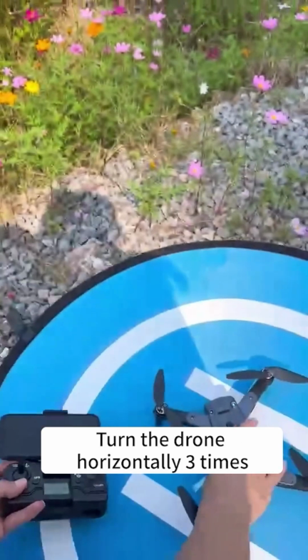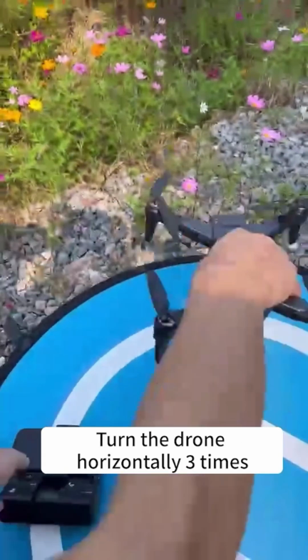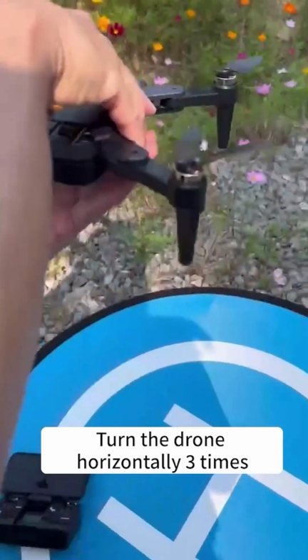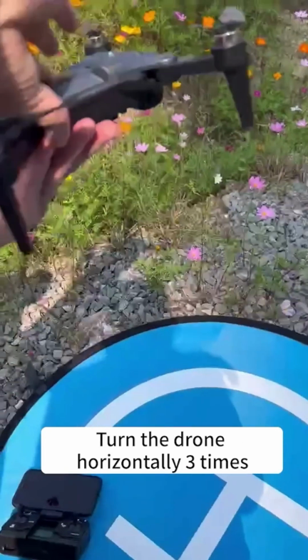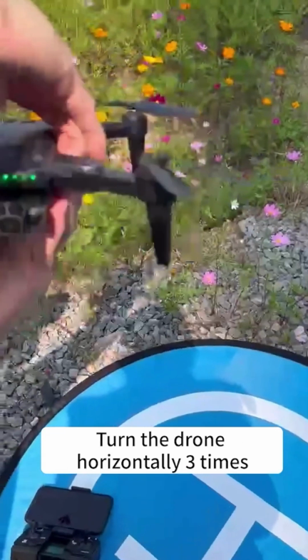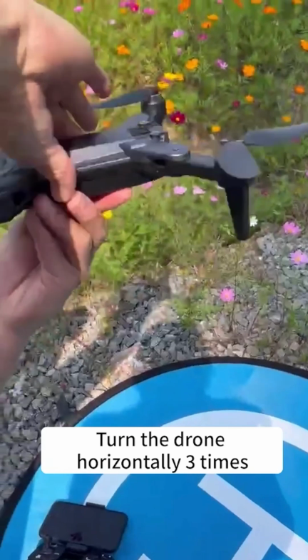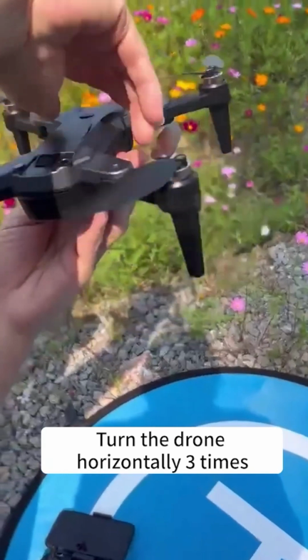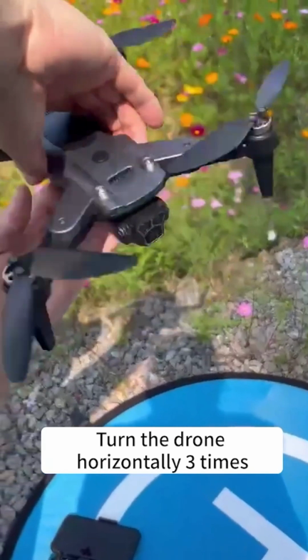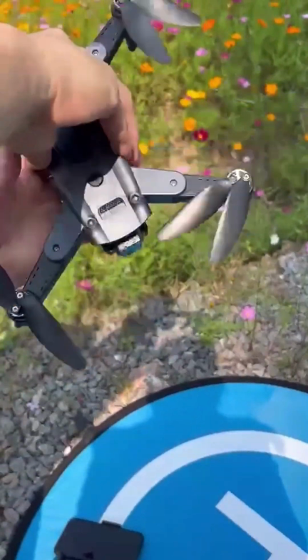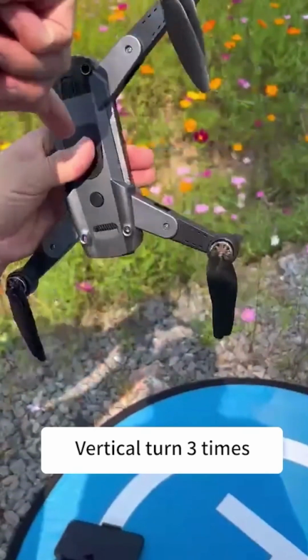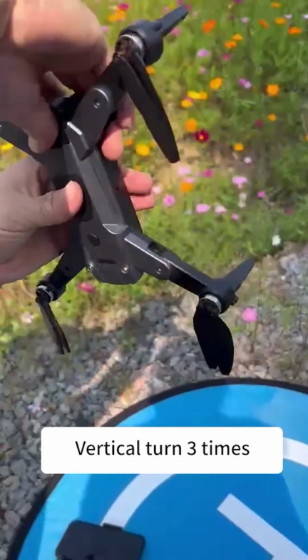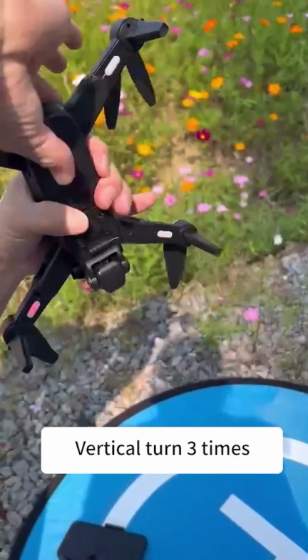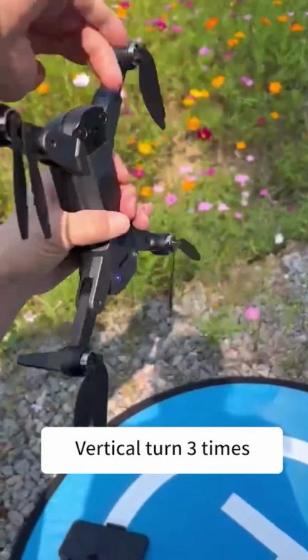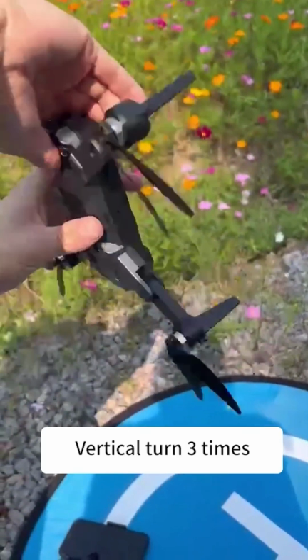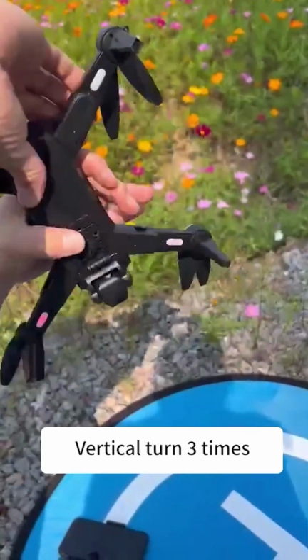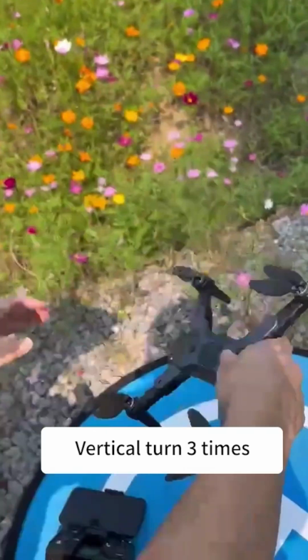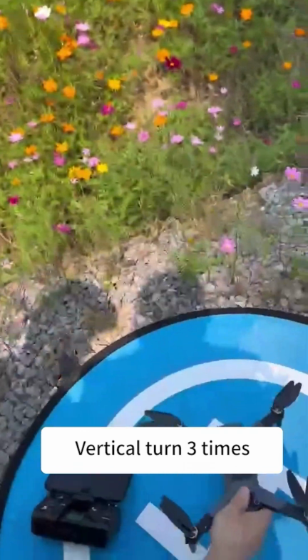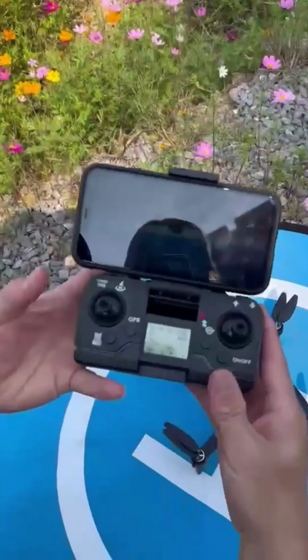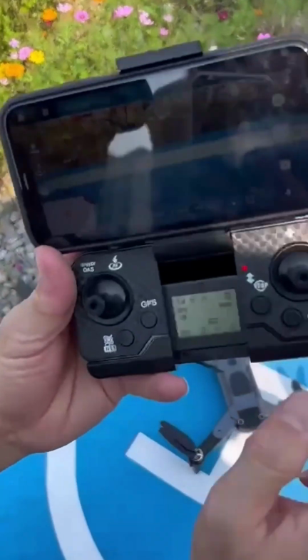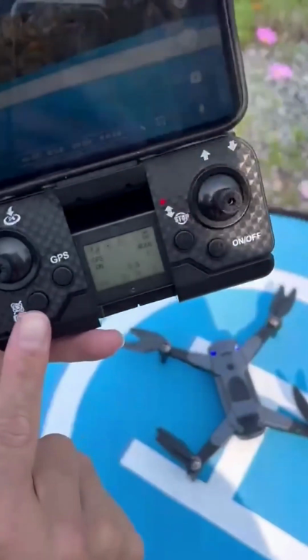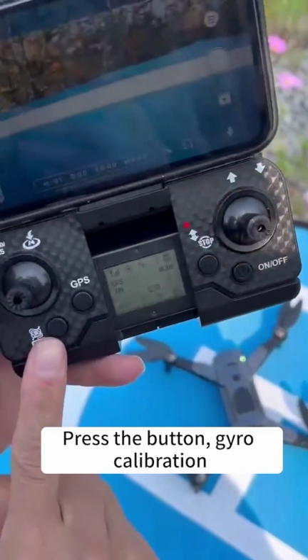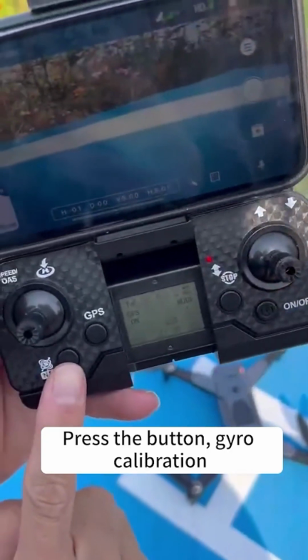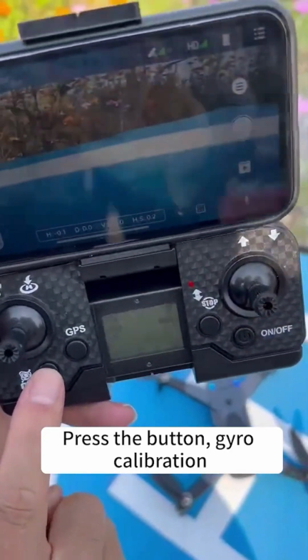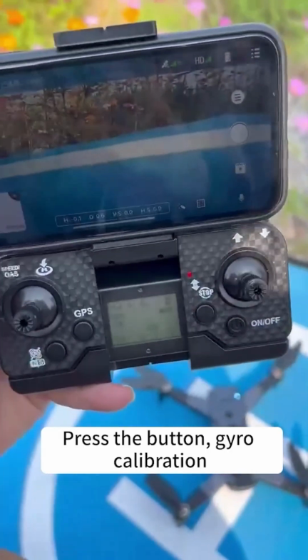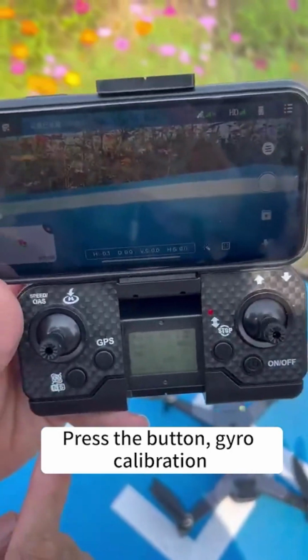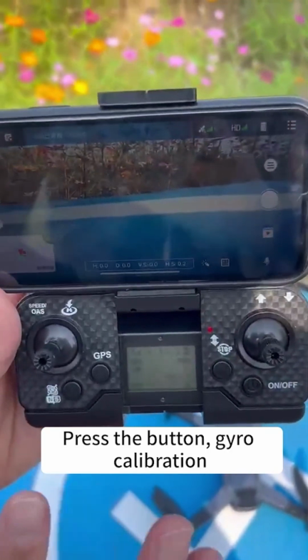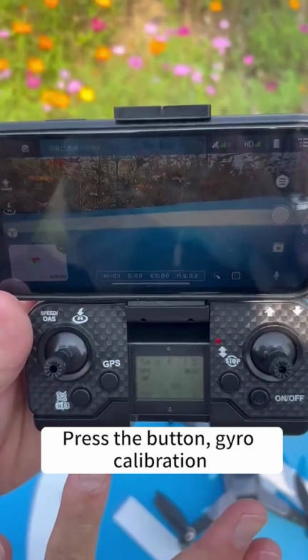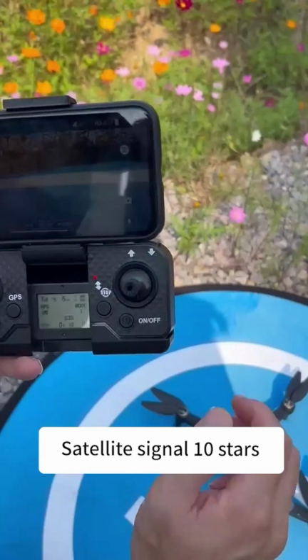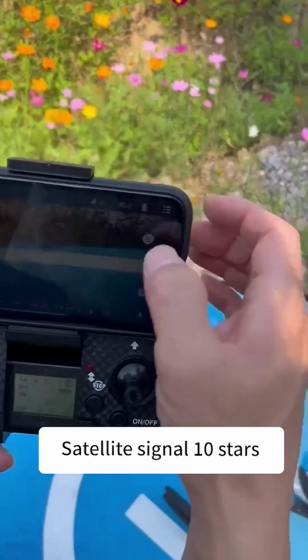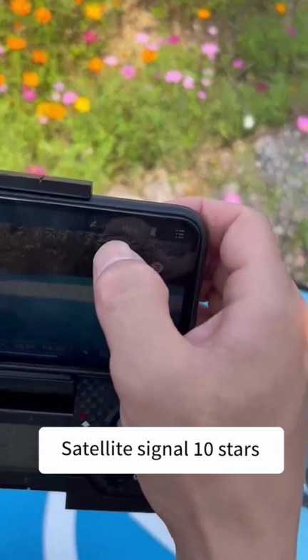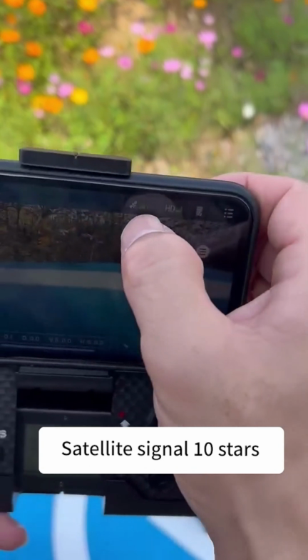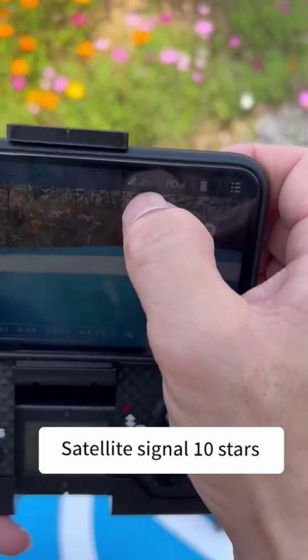Step 9: Turn the drone horizontally 3 times. Step 9: Vertical turn 3 times. Step 10: Press the gyro calibration button. Step 10: Satellite signal 10 stars.